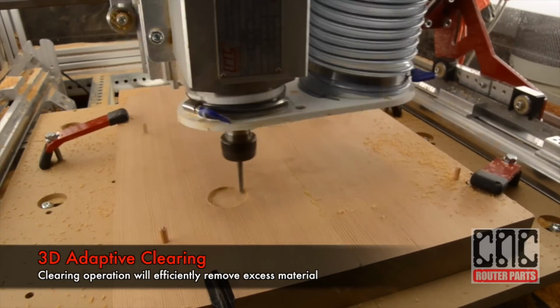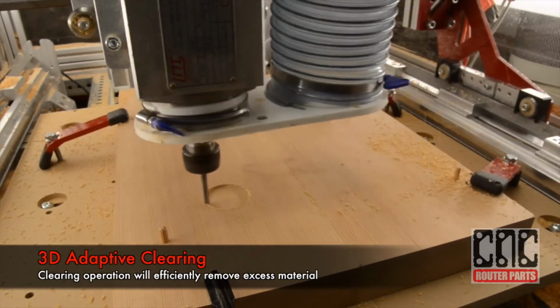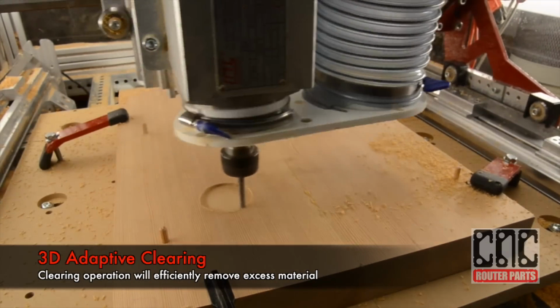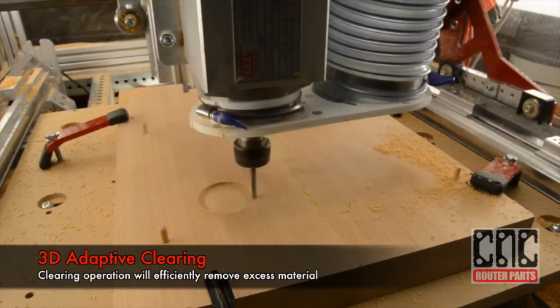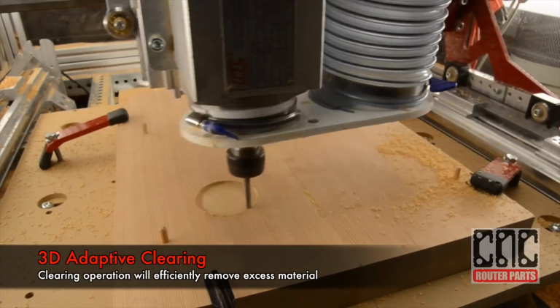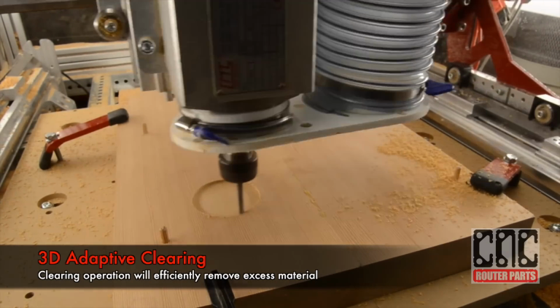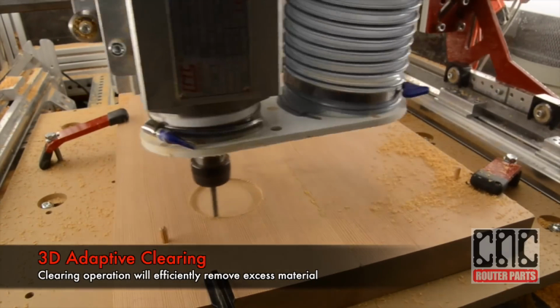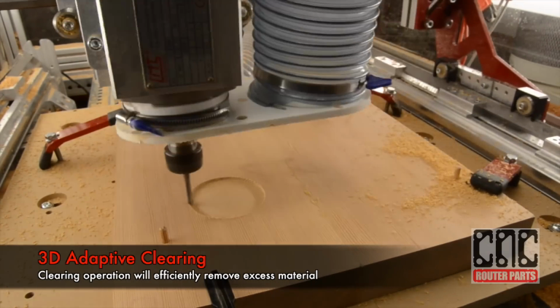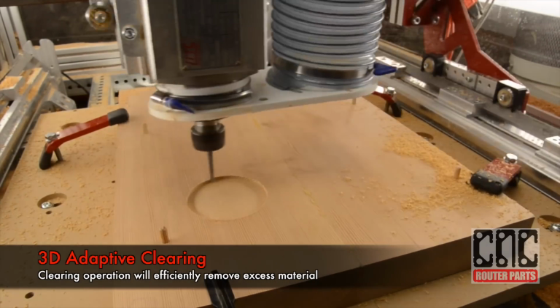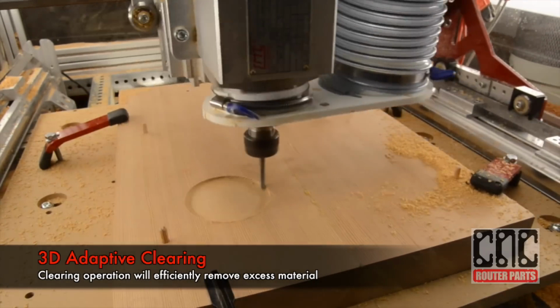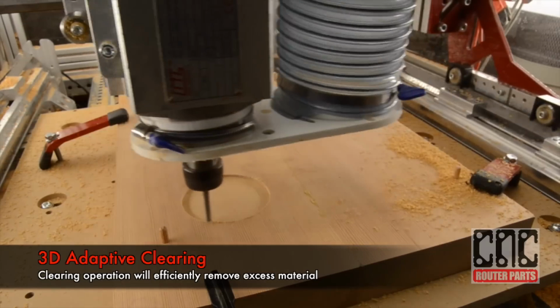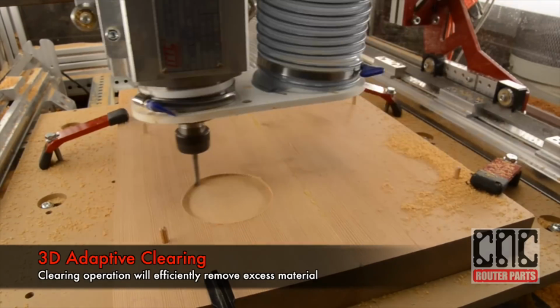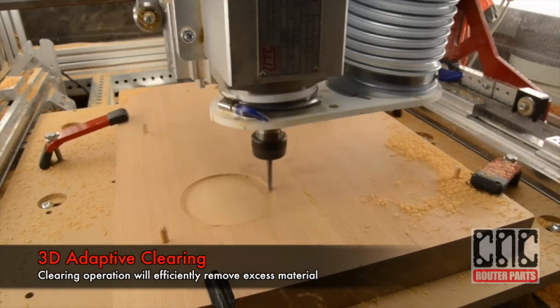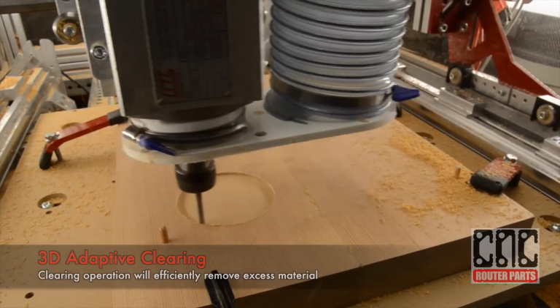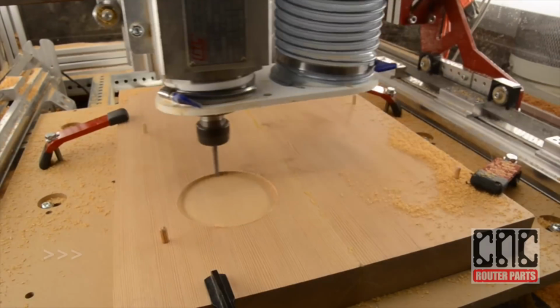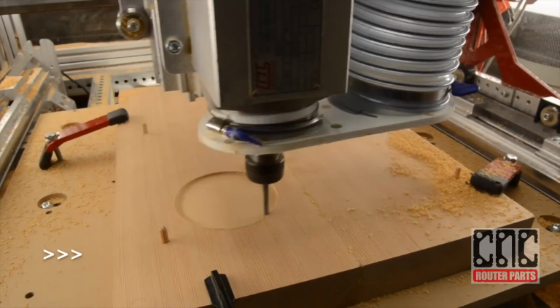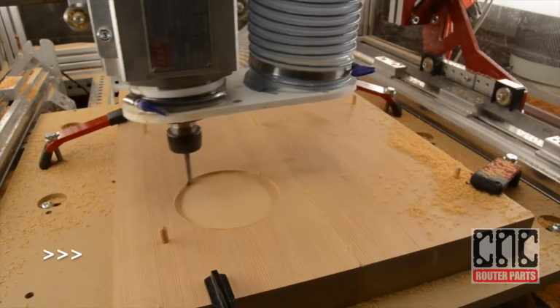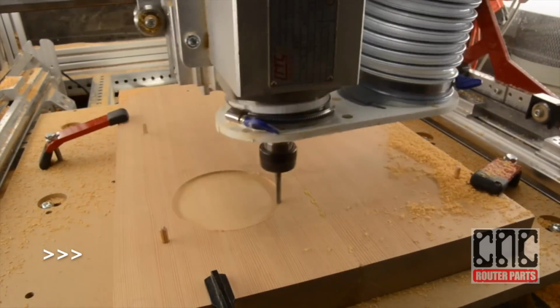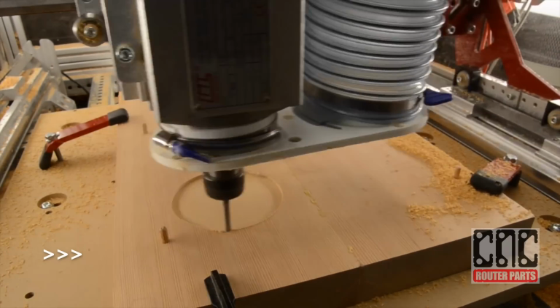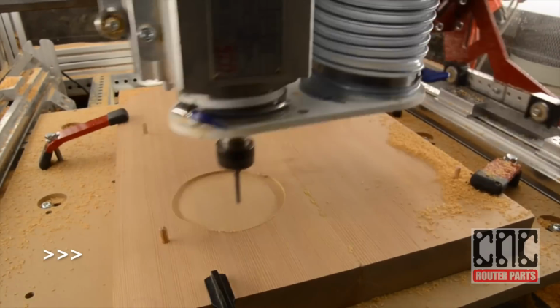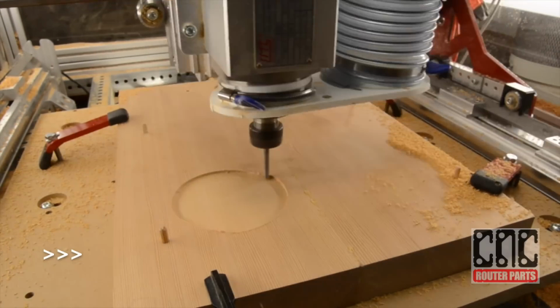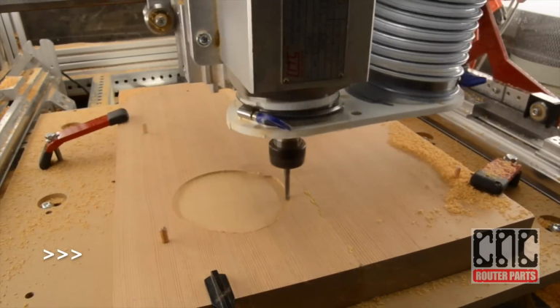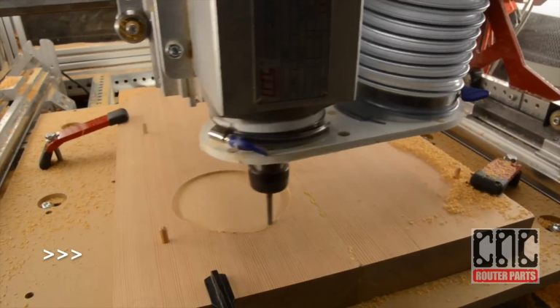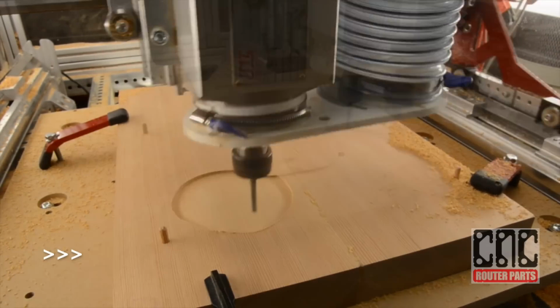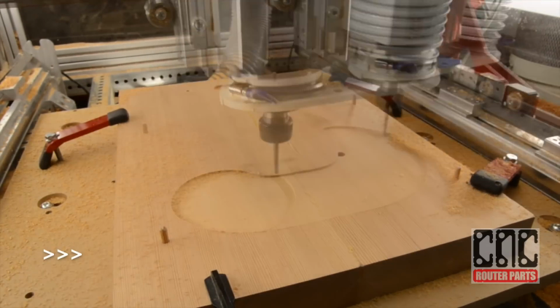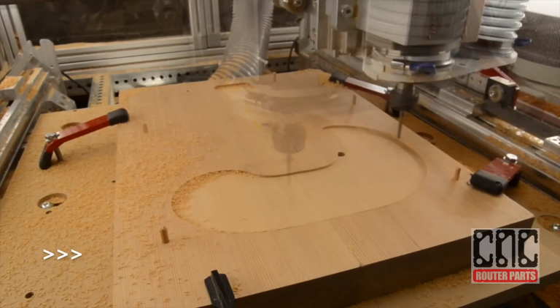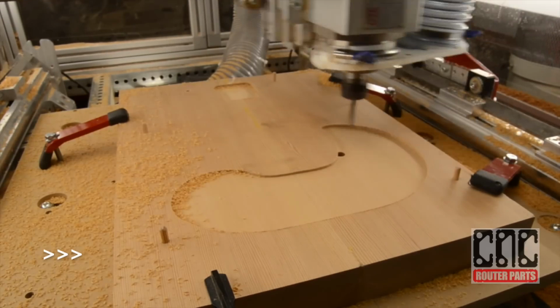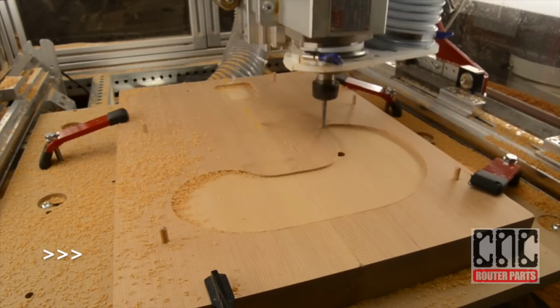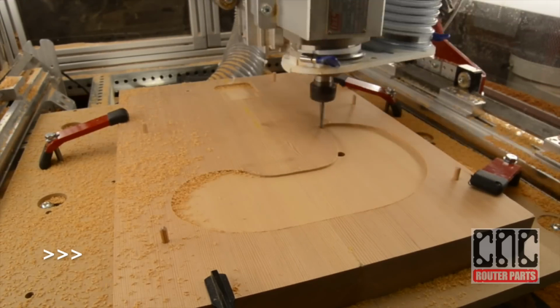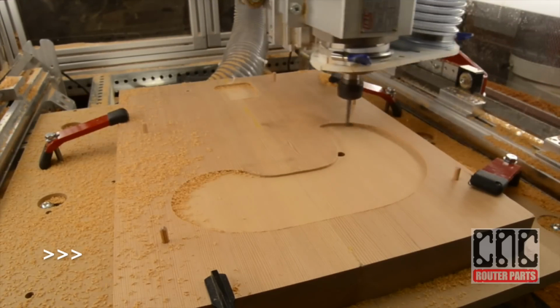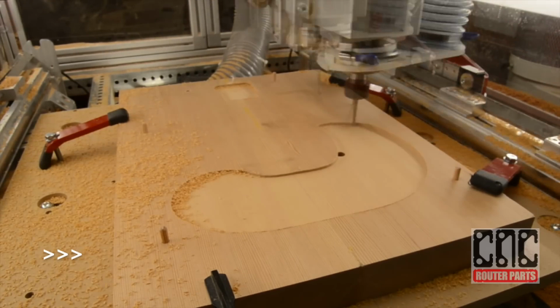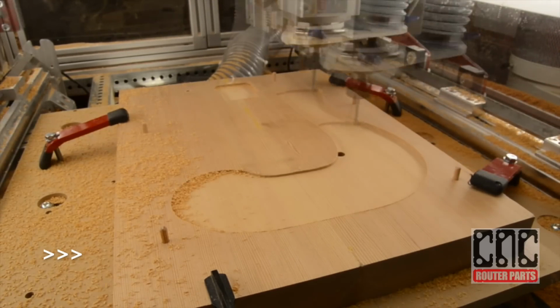The first operation in this program is the 3D adaptive clearing. This will efficiently remove excess material, leaving just a small amount behind for the finishing contouring passes.